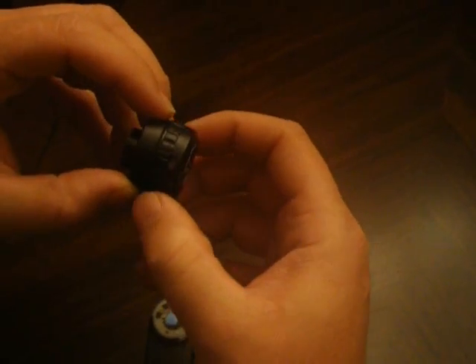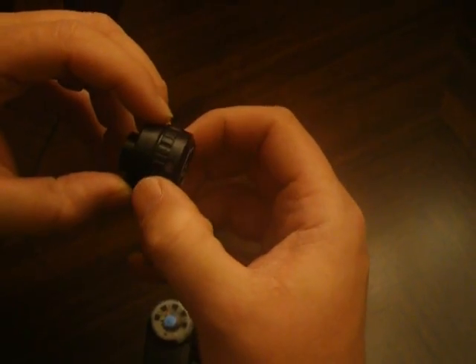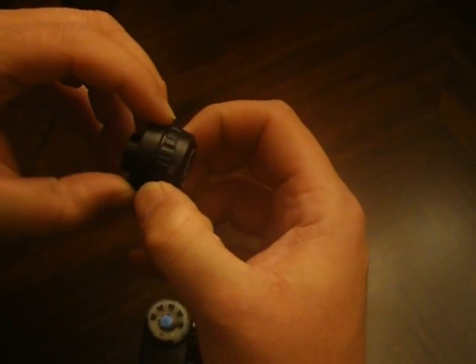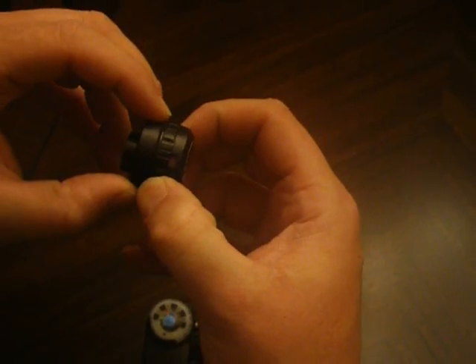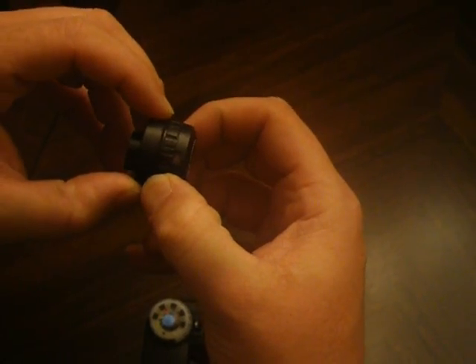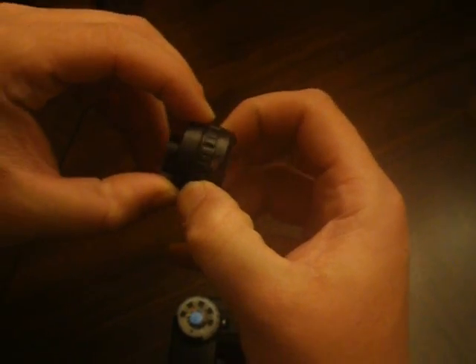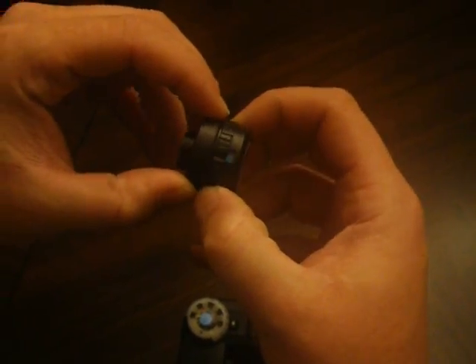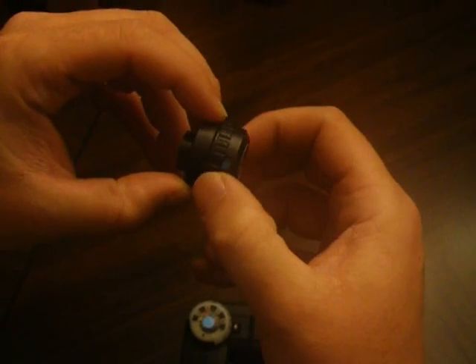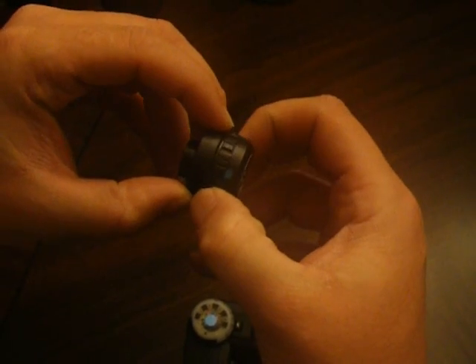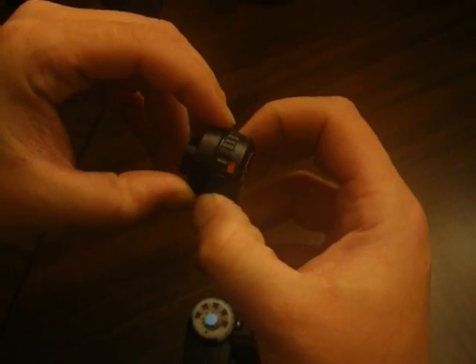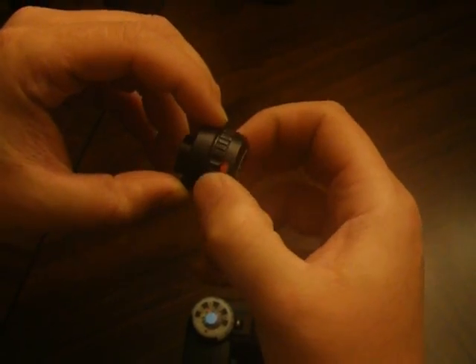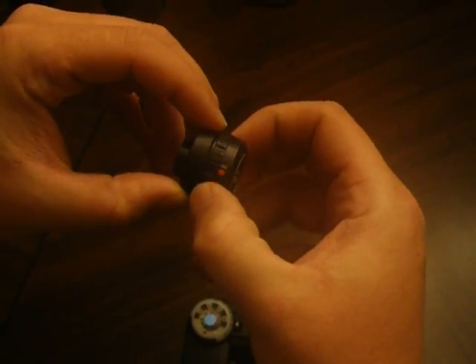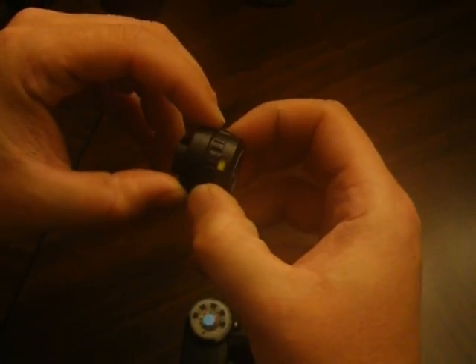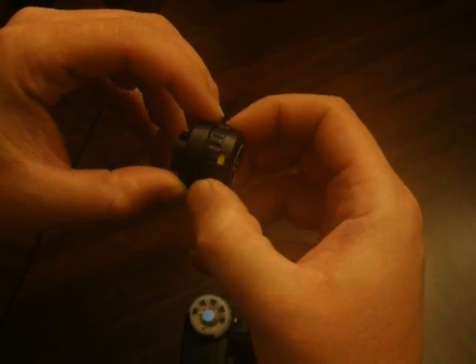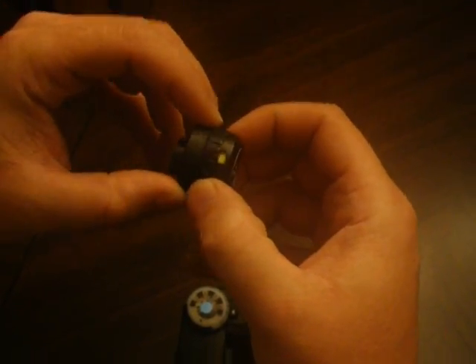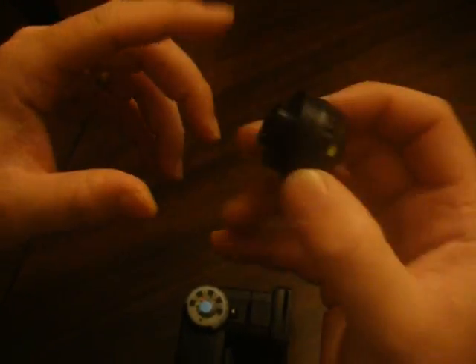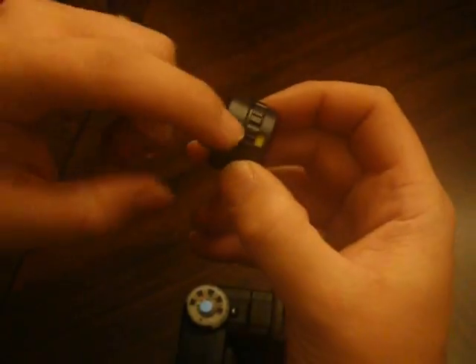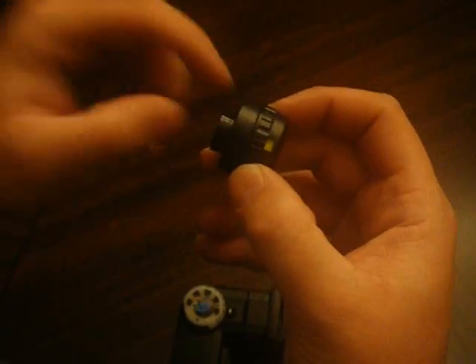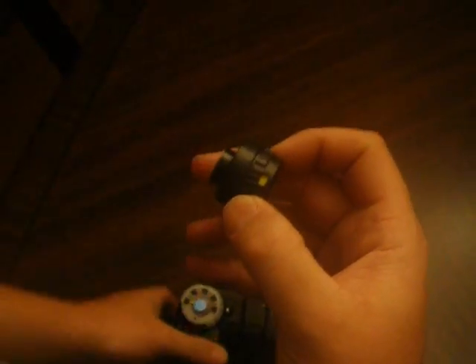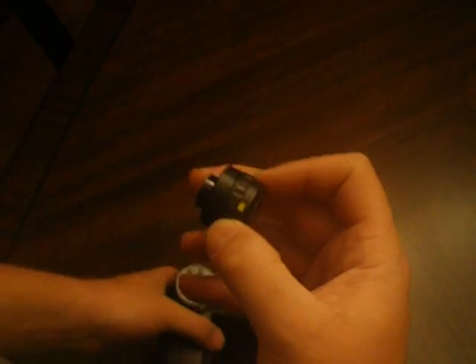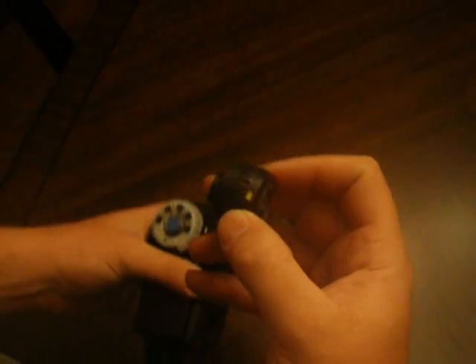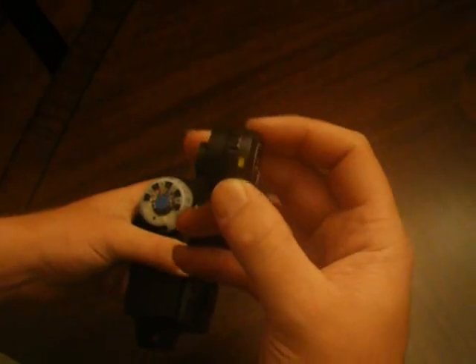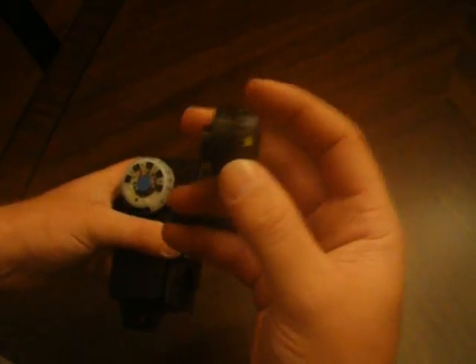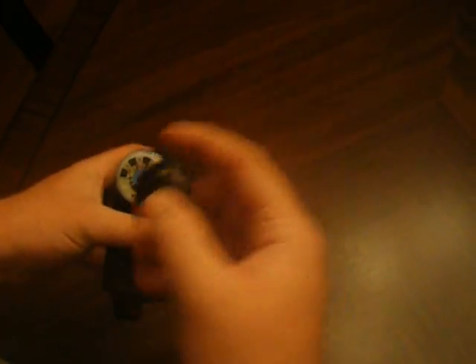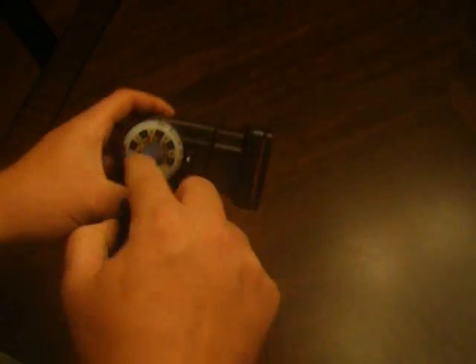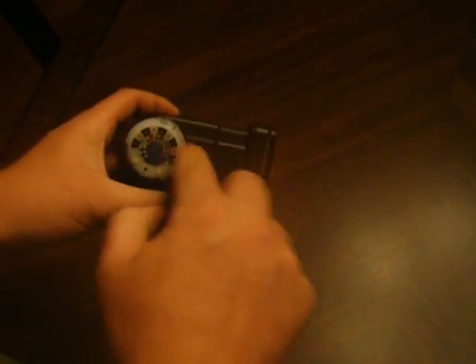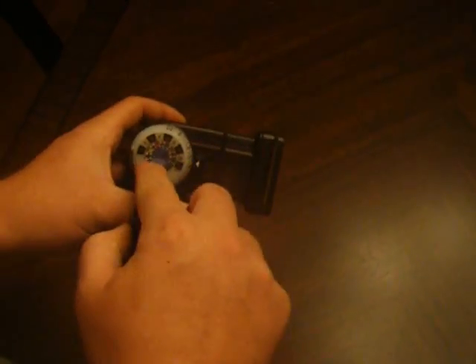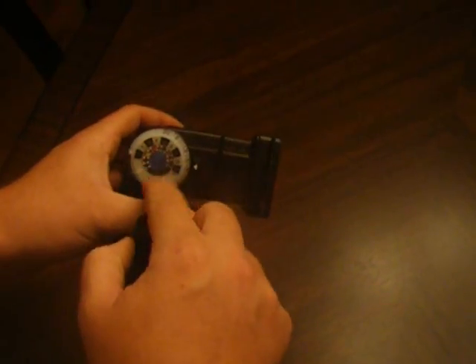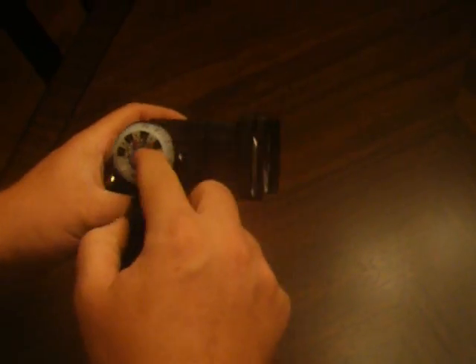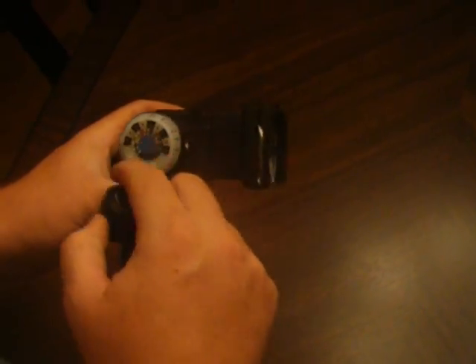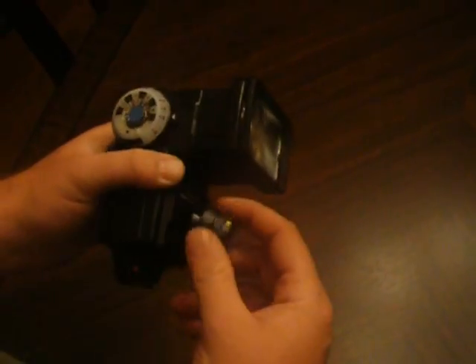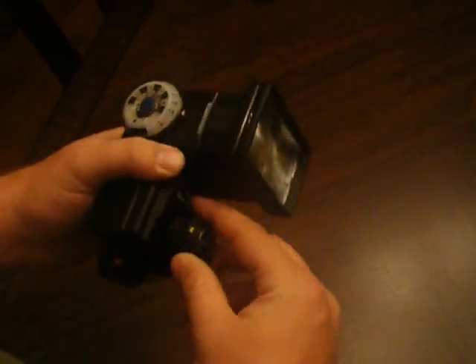It's also got four automatic mode settings: purple, blue, red, and yellow. I'm not going to go into these, at least not today, but I can talk to you more about them. That's what this dial here is for.